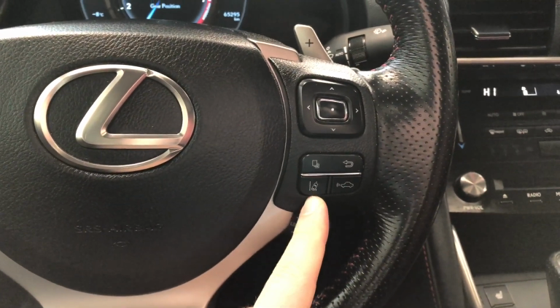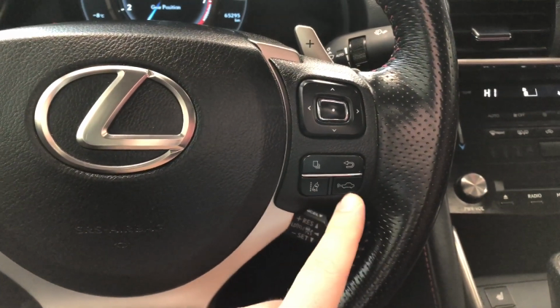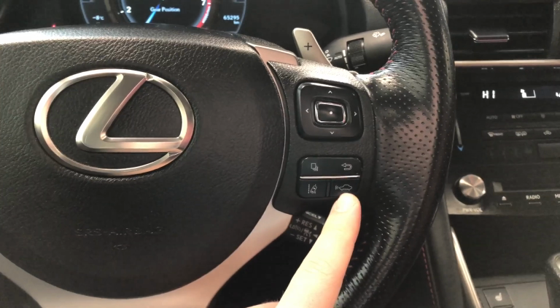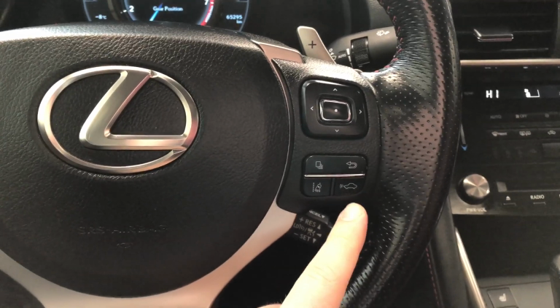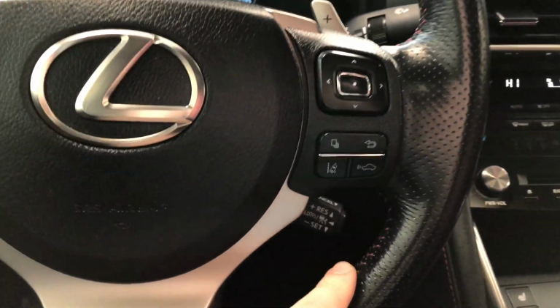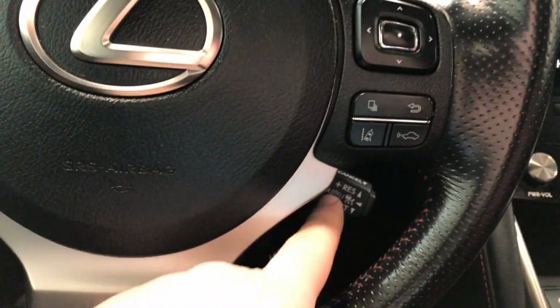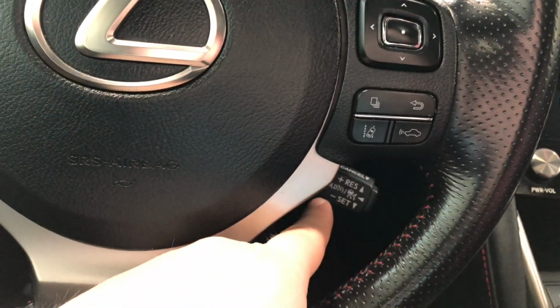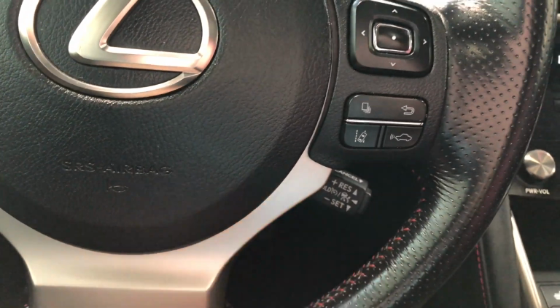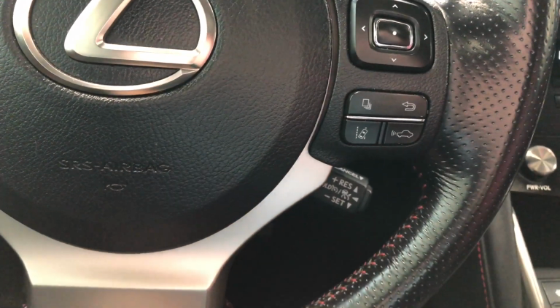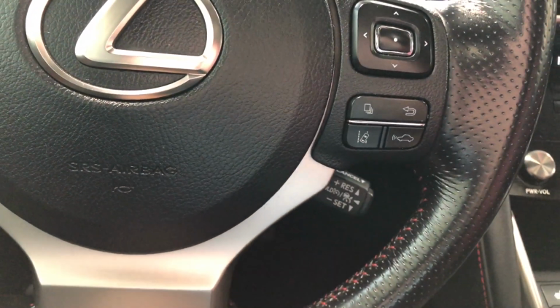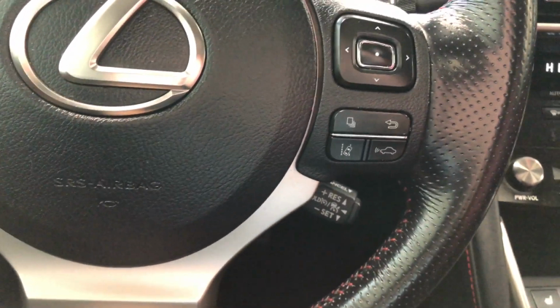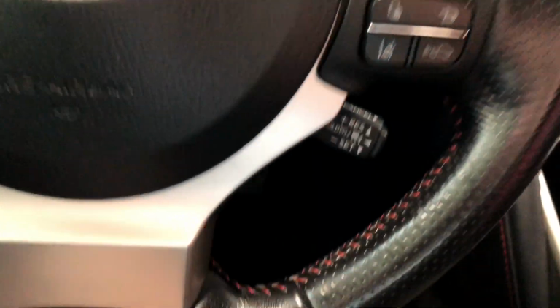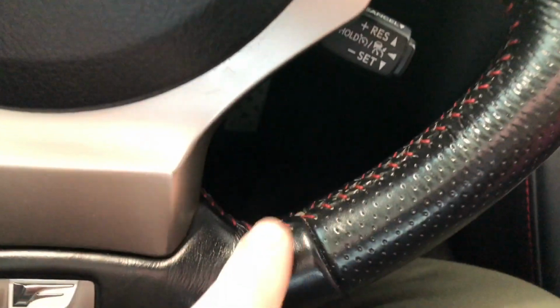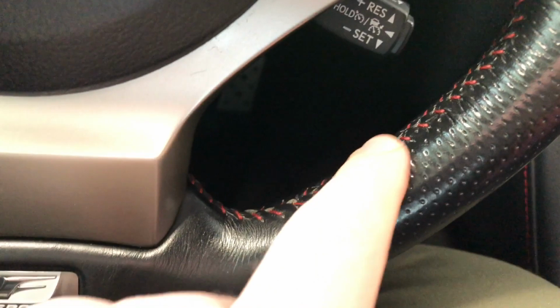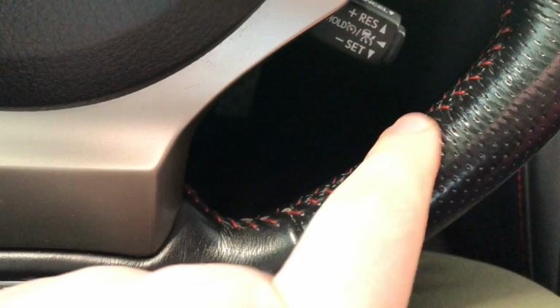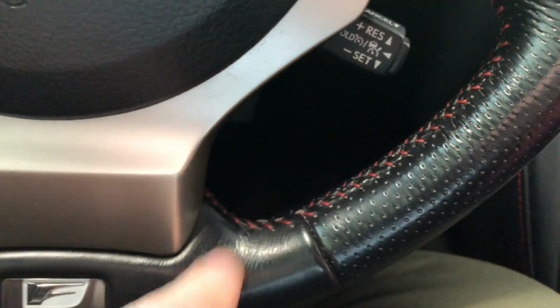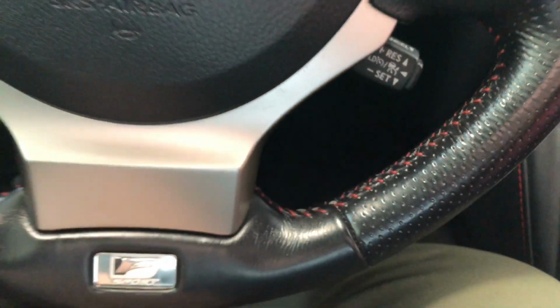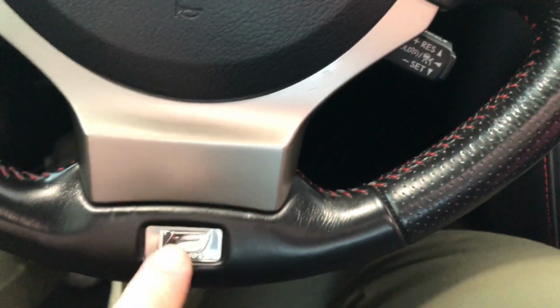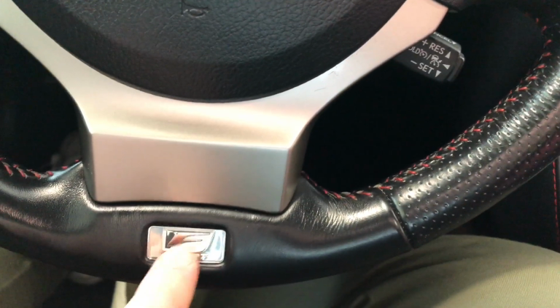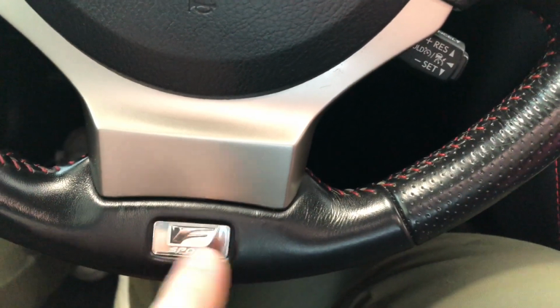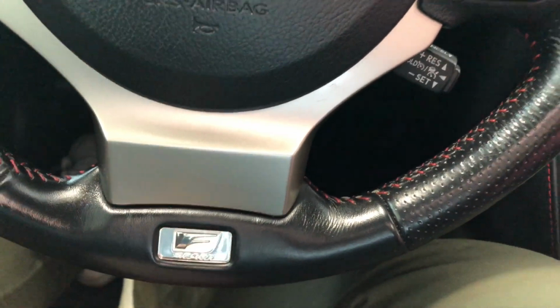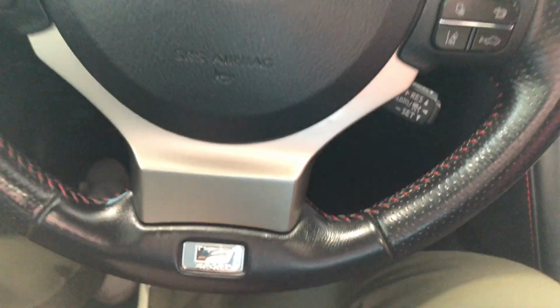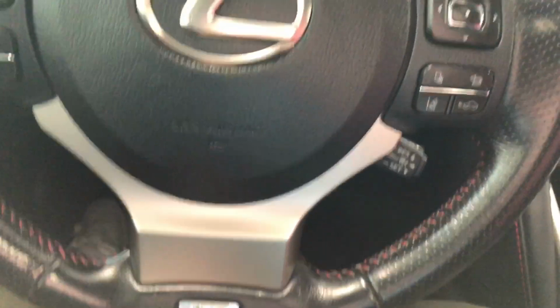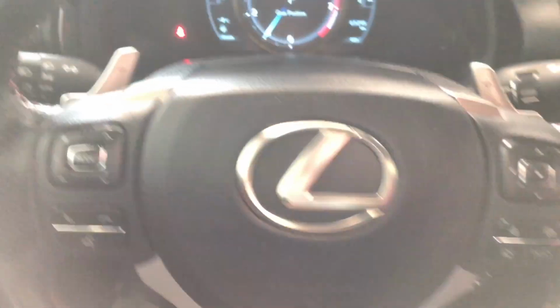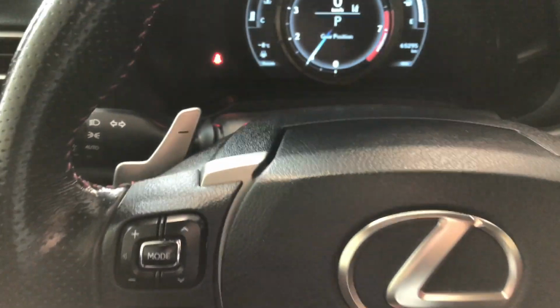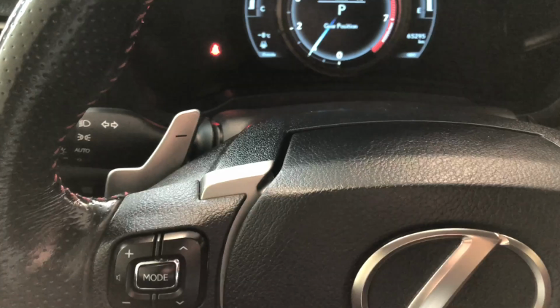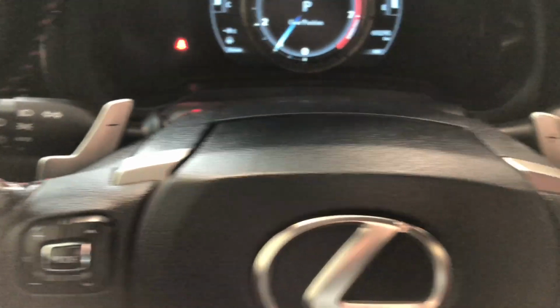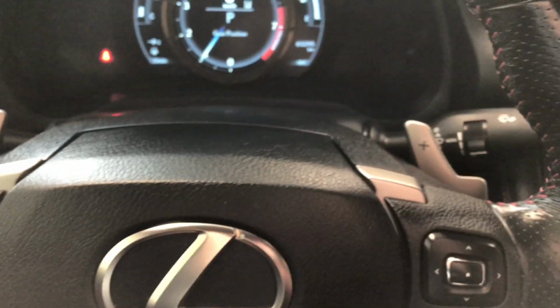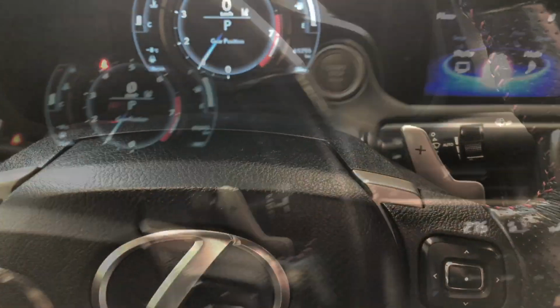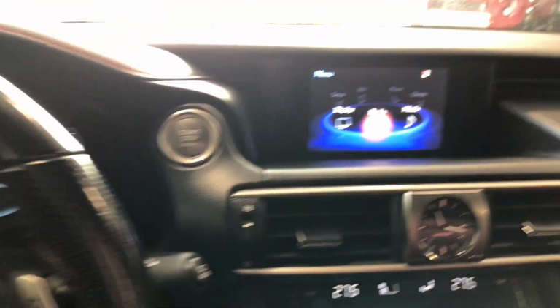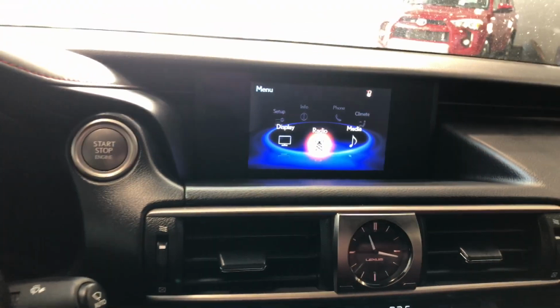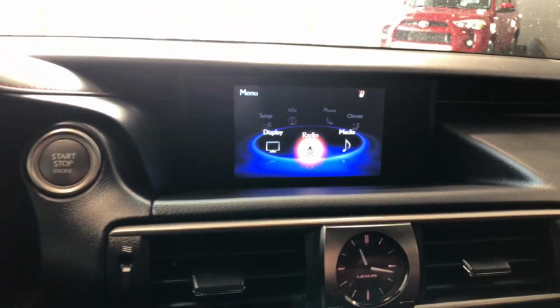Lastly on the steering wheel, you have your lane departure alert and your dynamic radar cruise control with cruise control speed settings. Right behind the steering wheel you can also see the nice red stitching as well as the F-Sport emblem on the bottom. Behind the steering wheel you also have your paddle shifters.